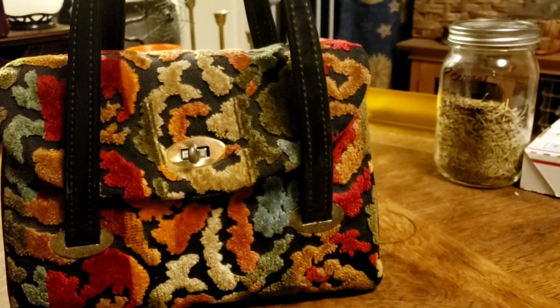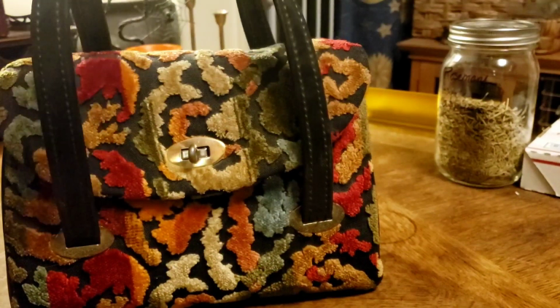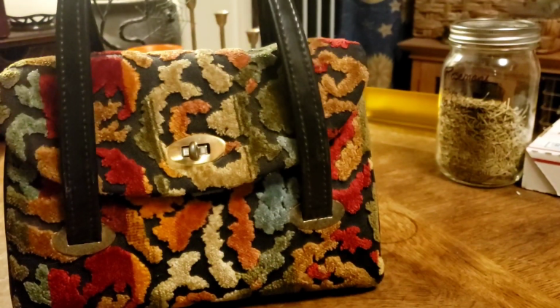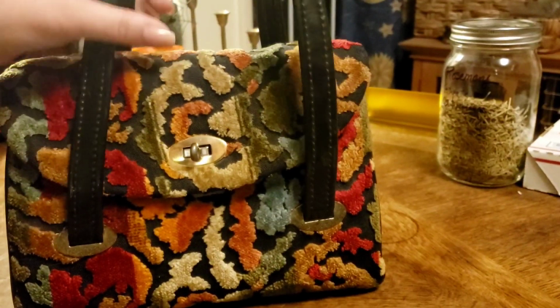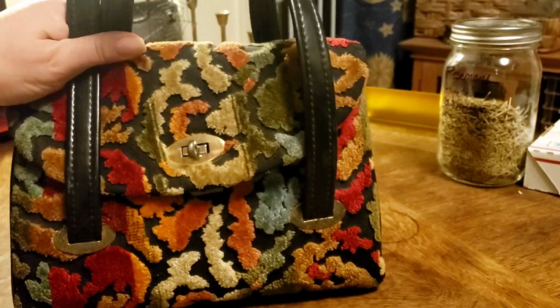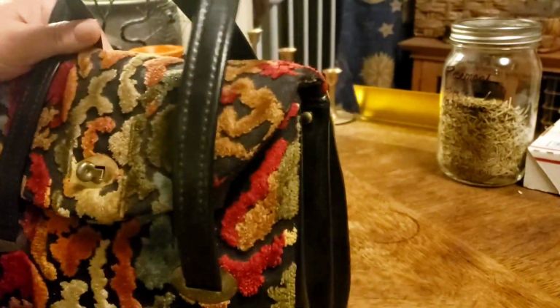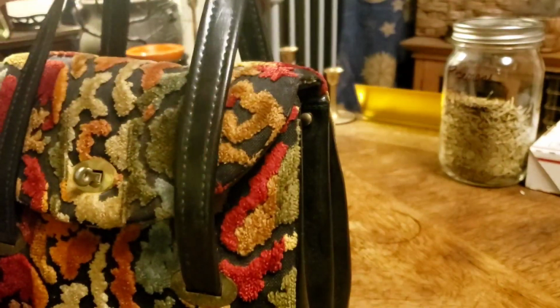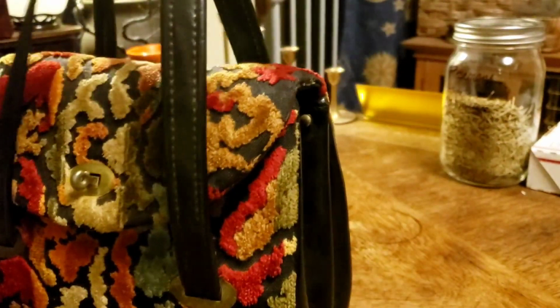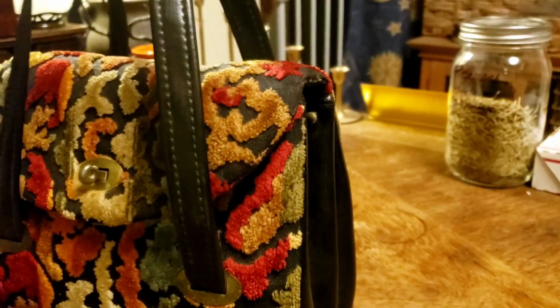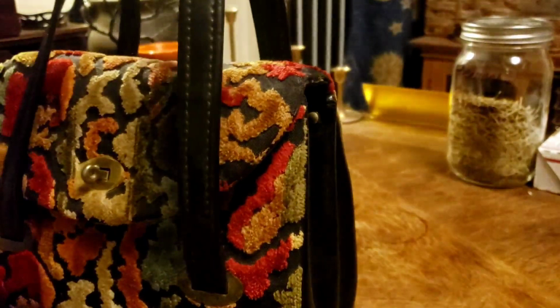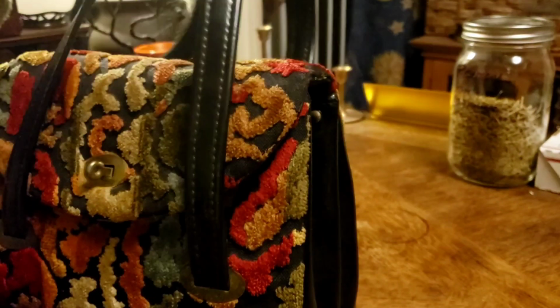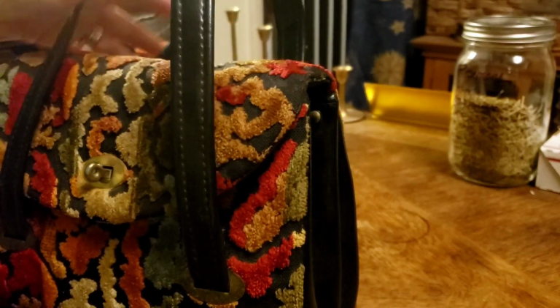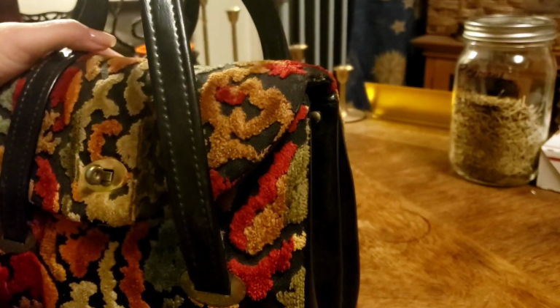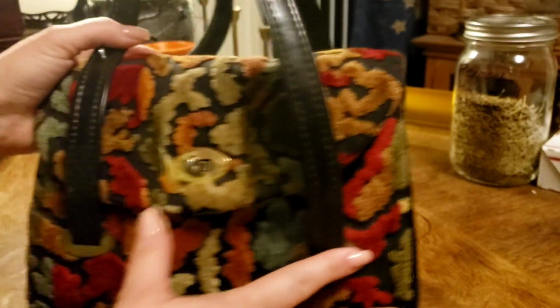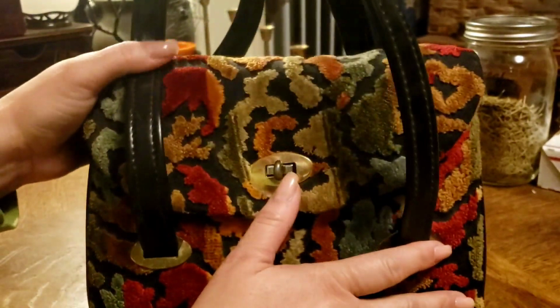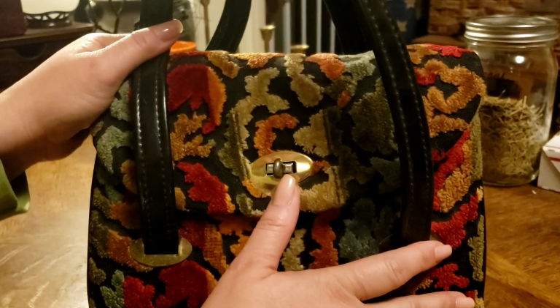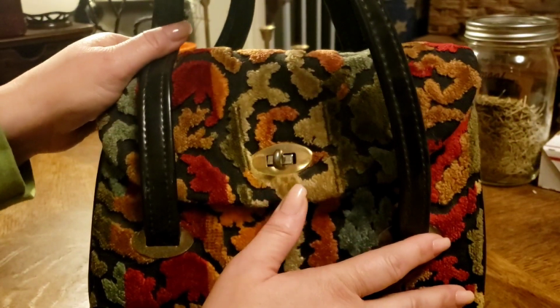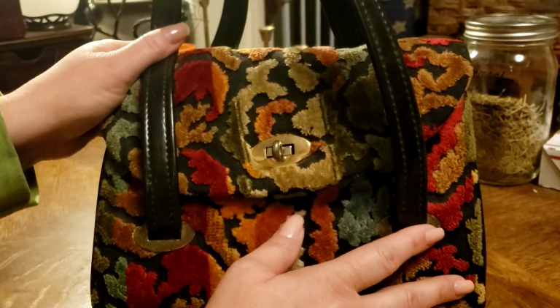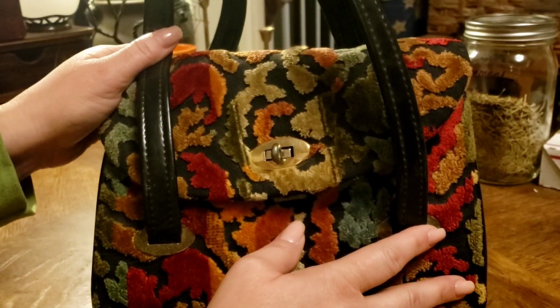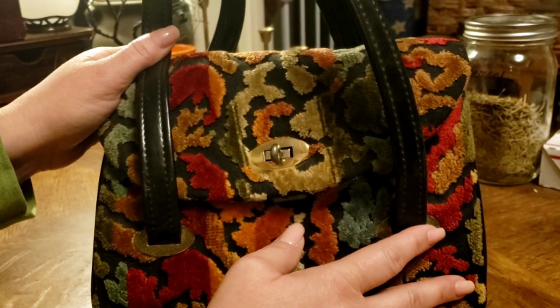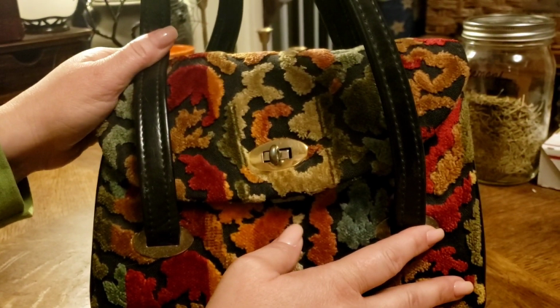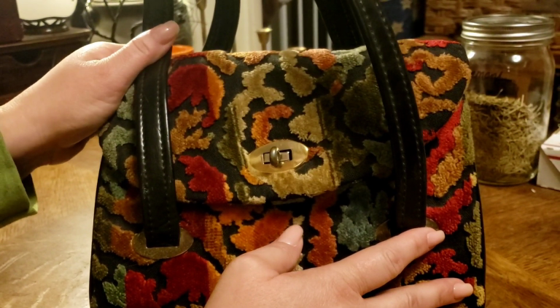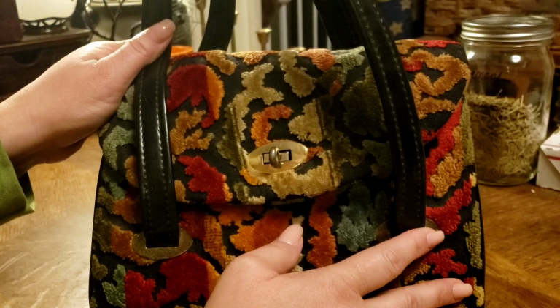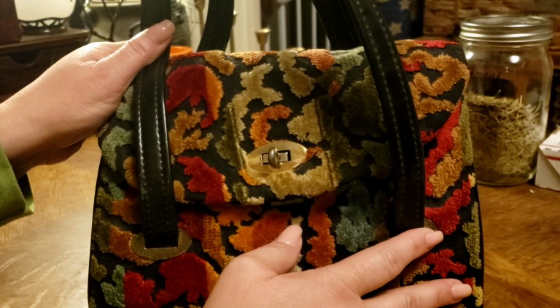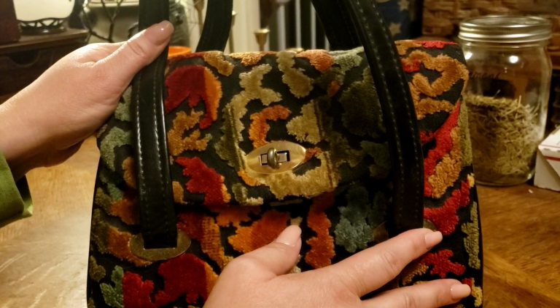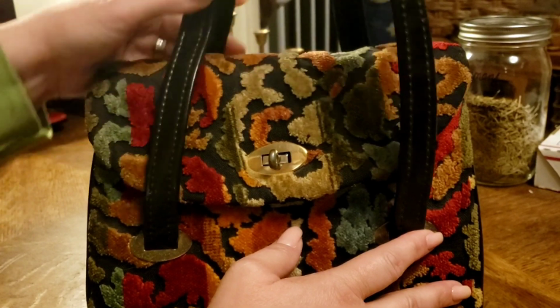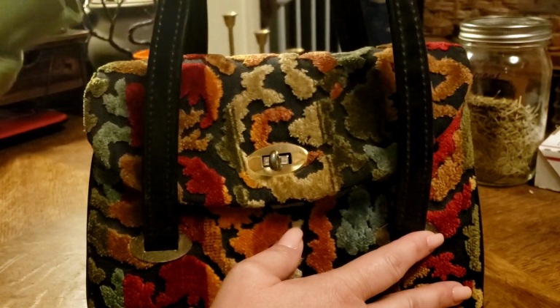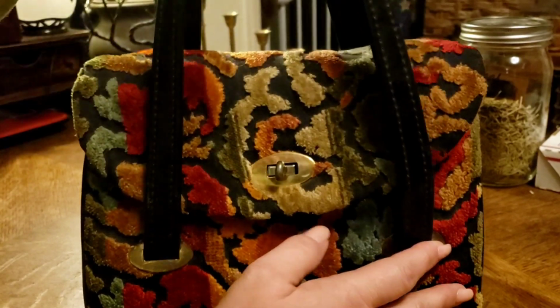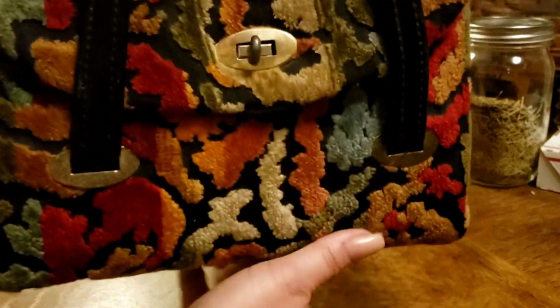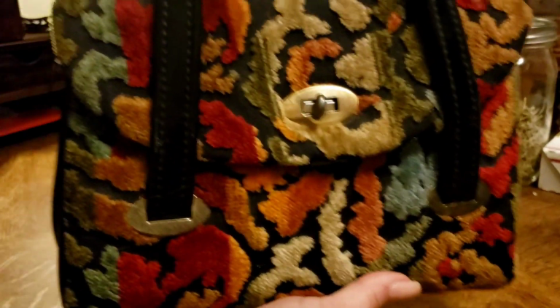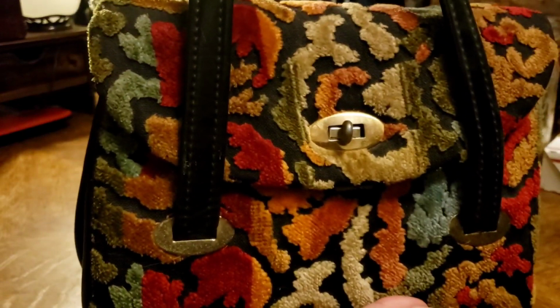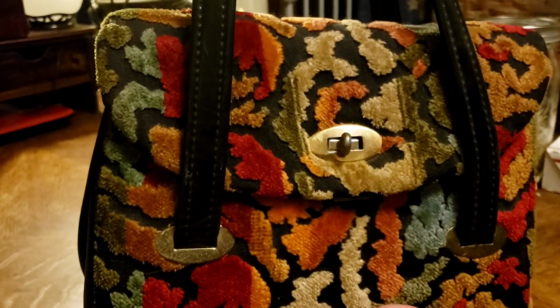Good morning everyone — or good afternoon or evening depending on where you're at. I've been requested a couple of times, but most recently by Alvine Green, to show my witchy kit, my witchy bag.